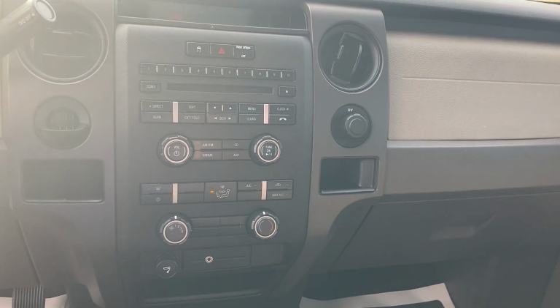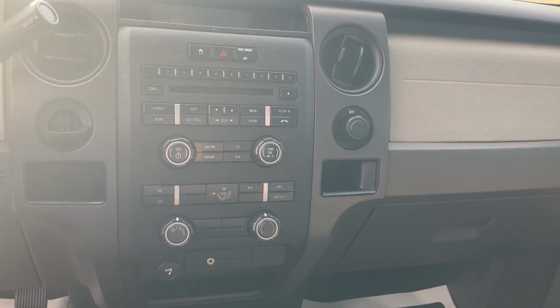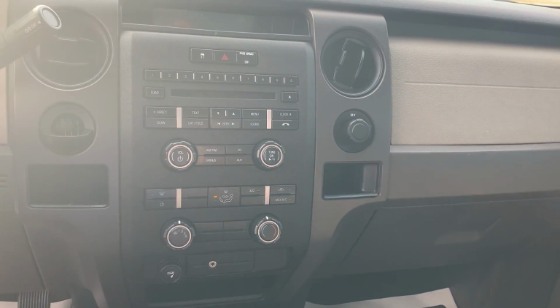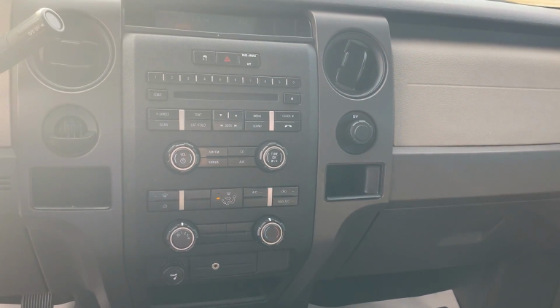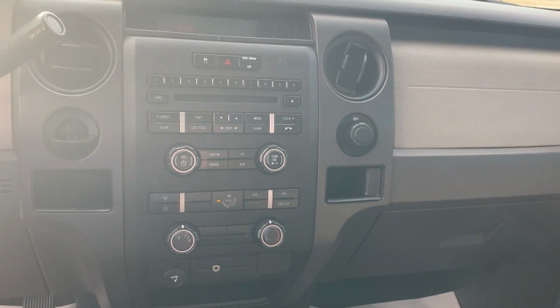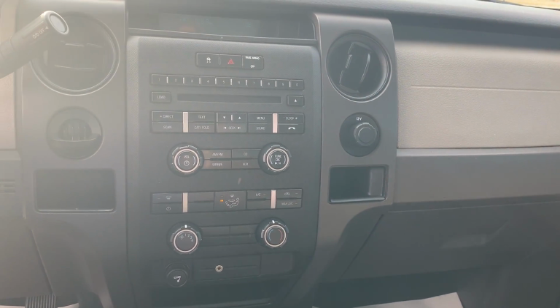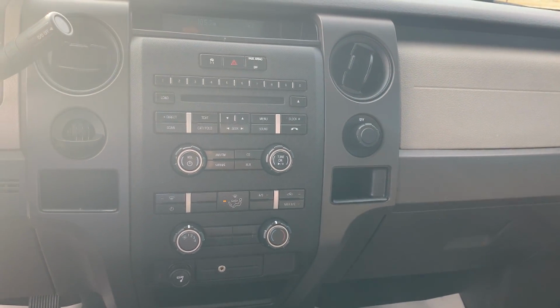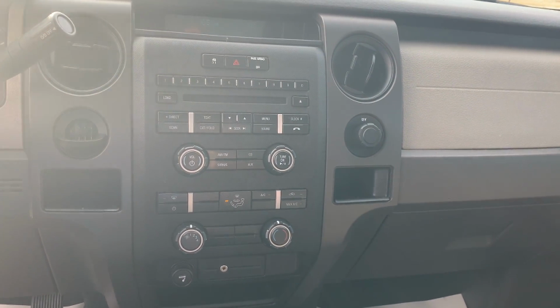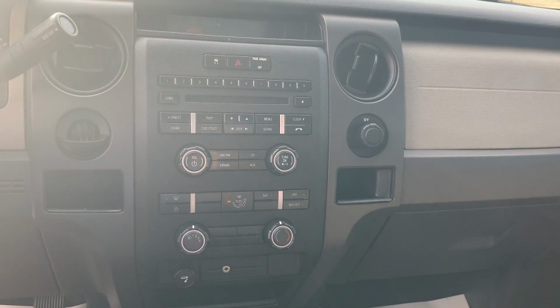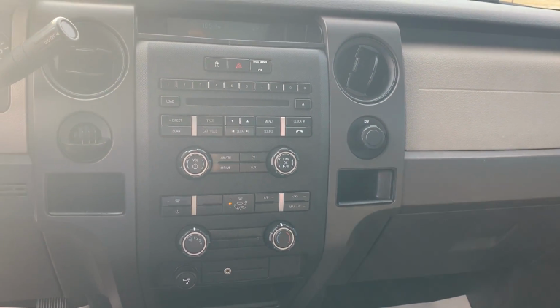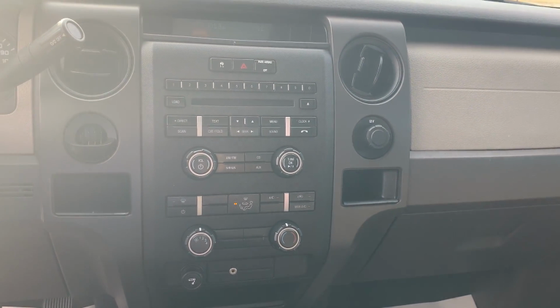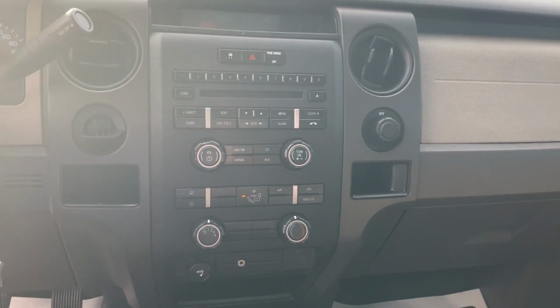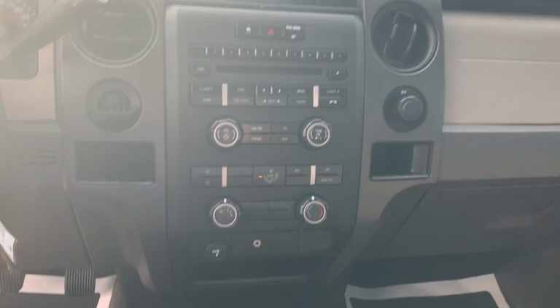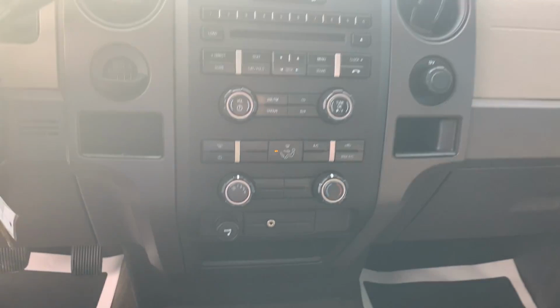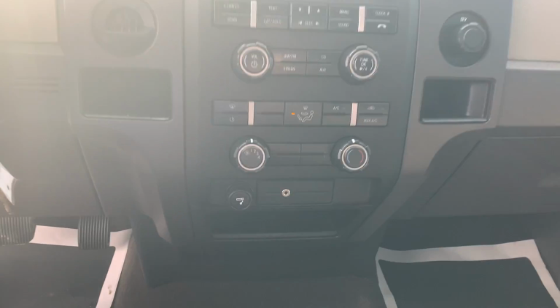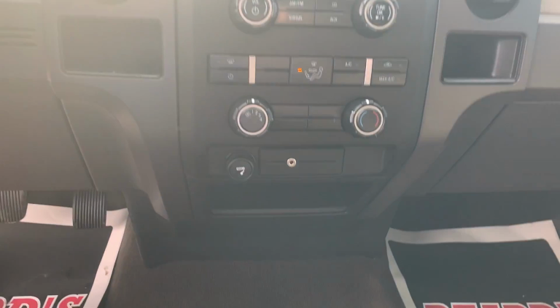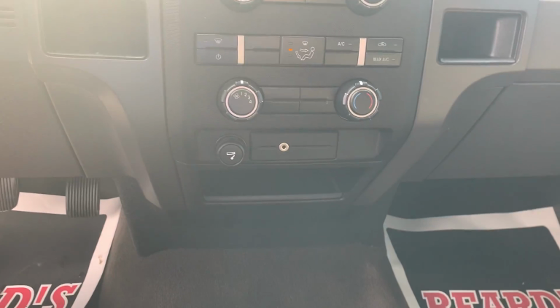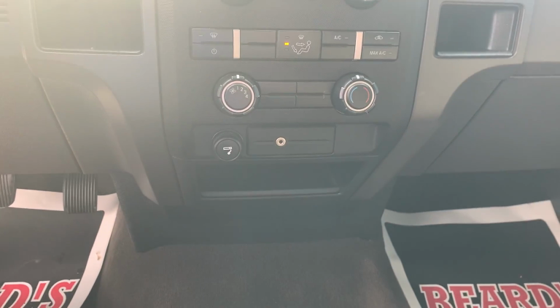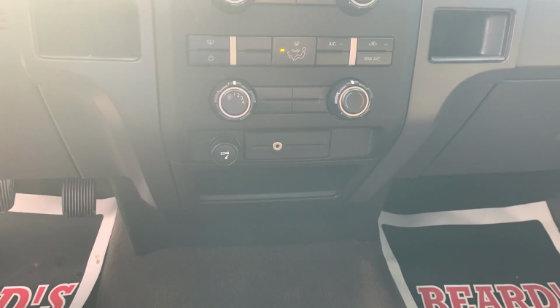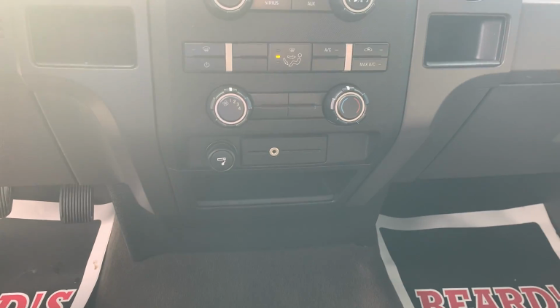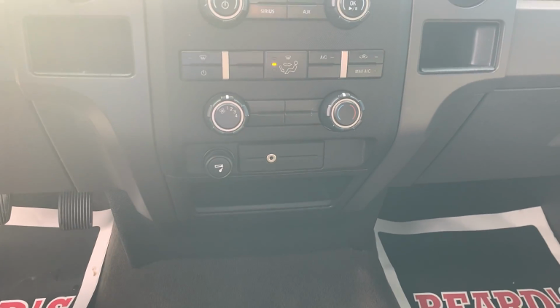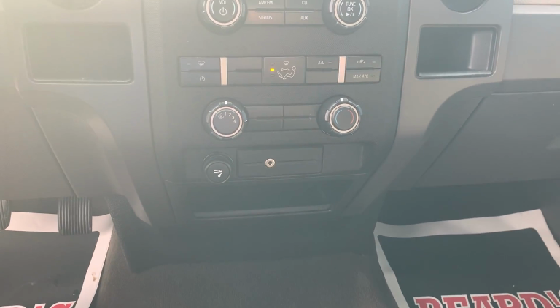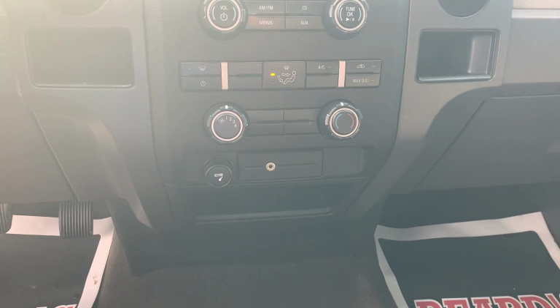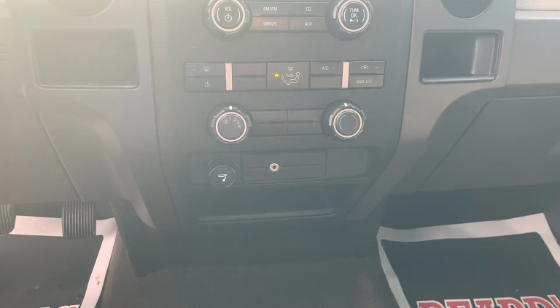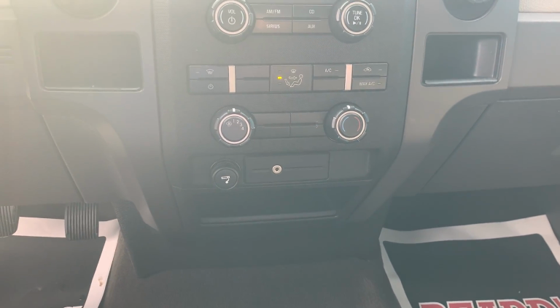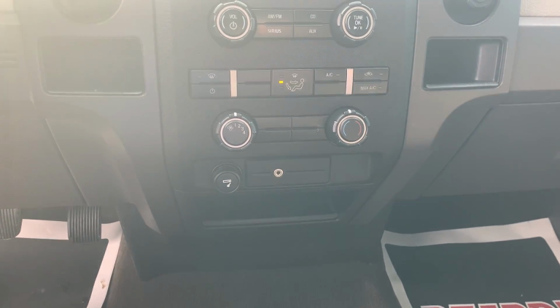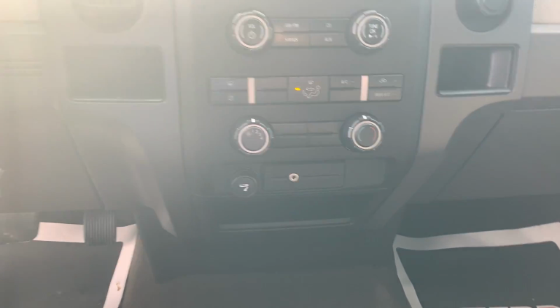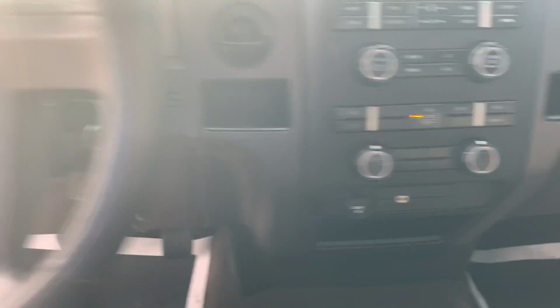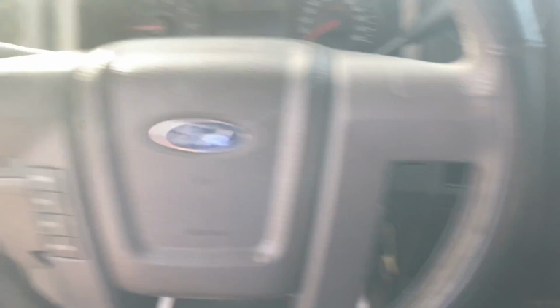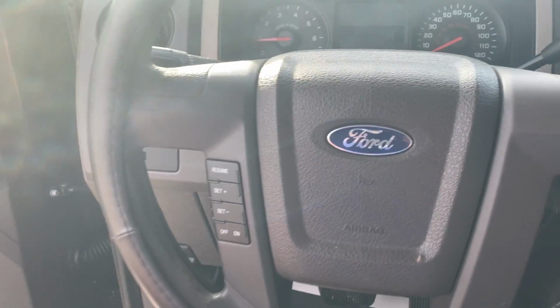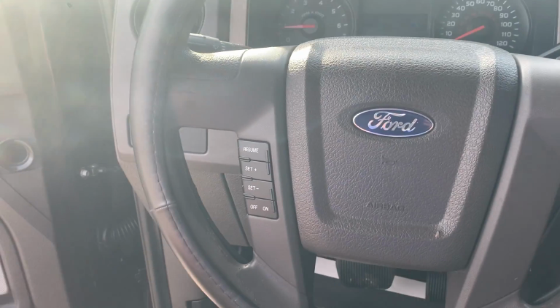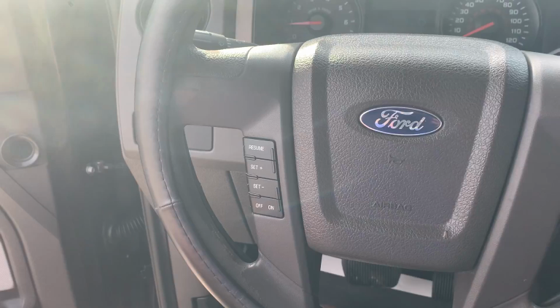XM, AM, FM, CD, auxiliary ports, cruise control.